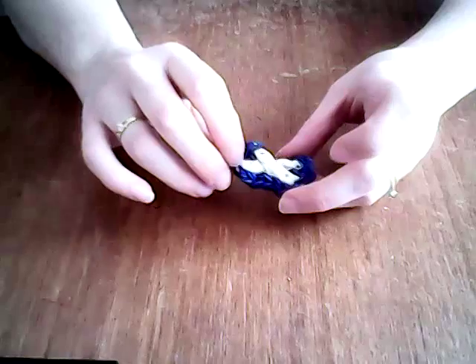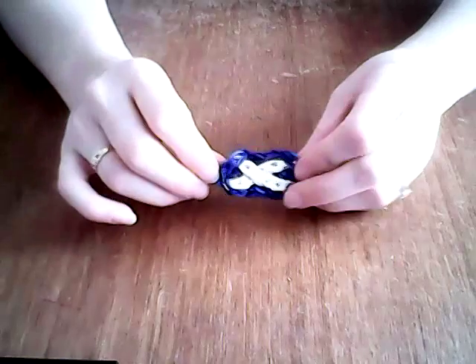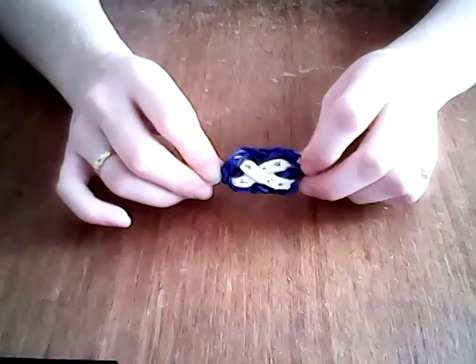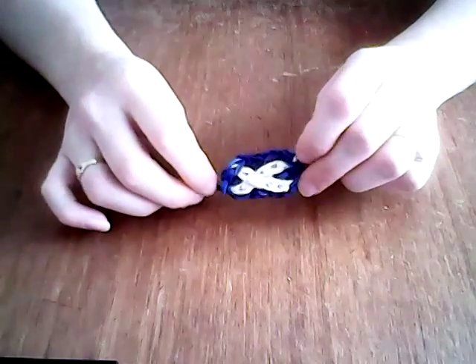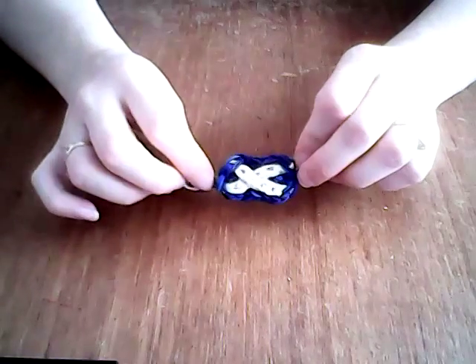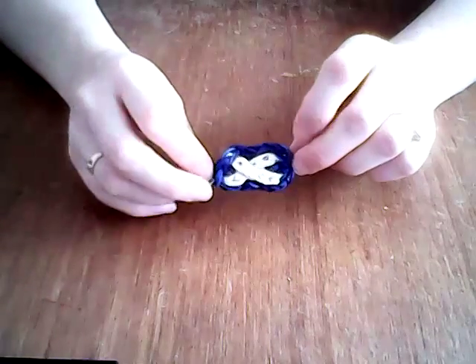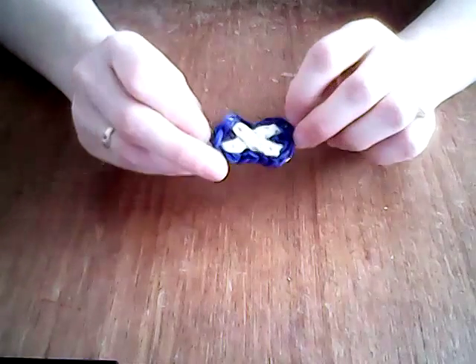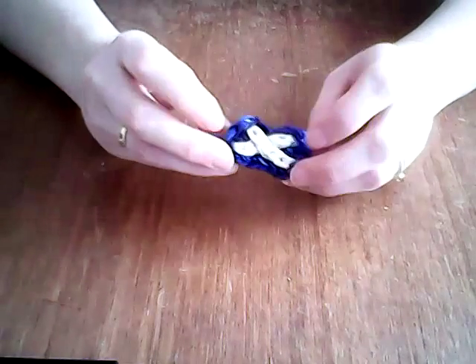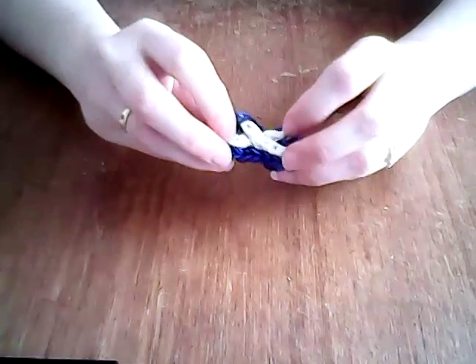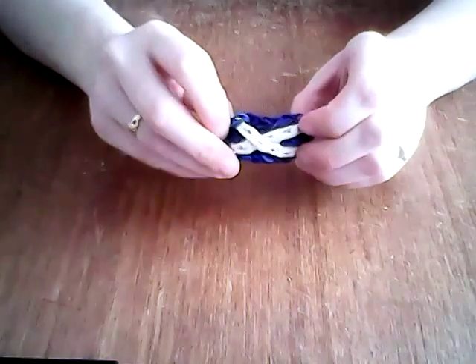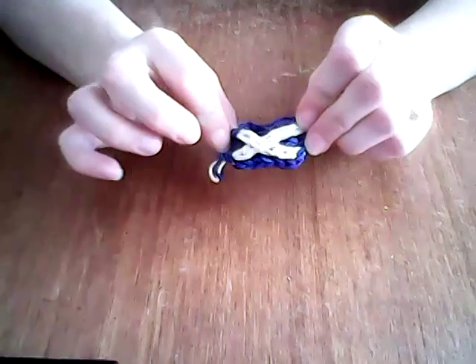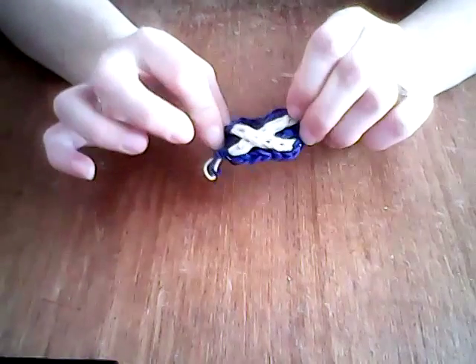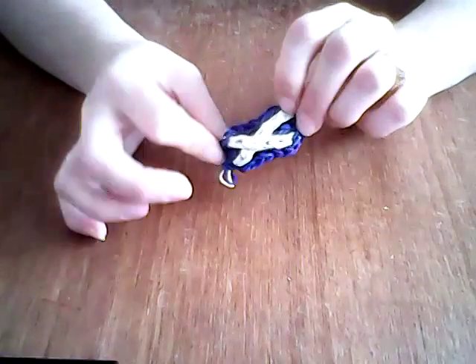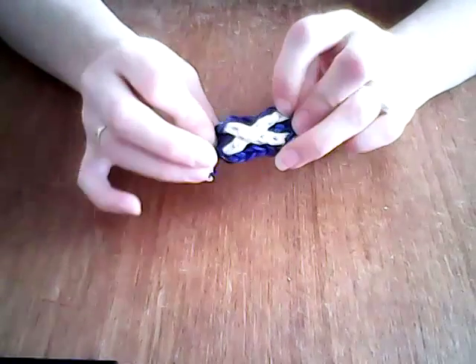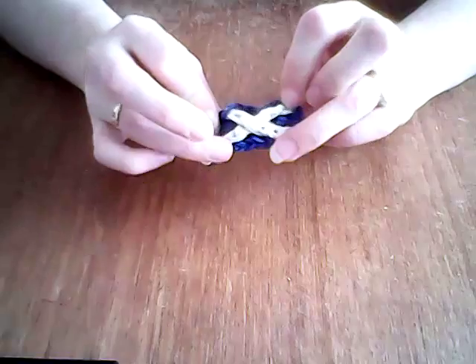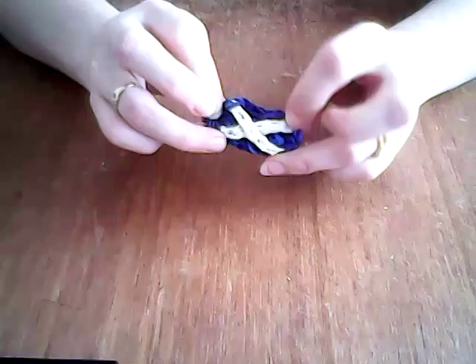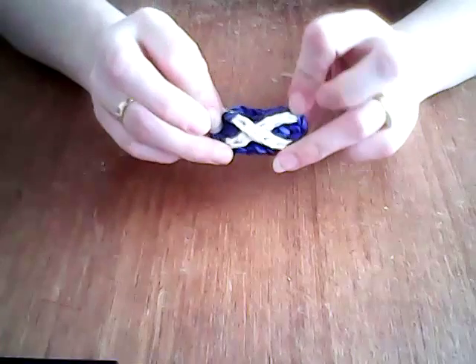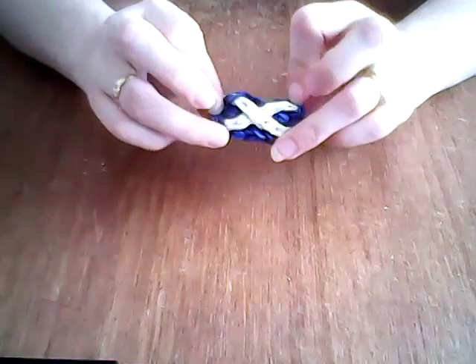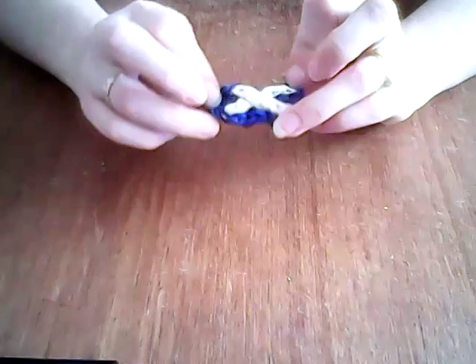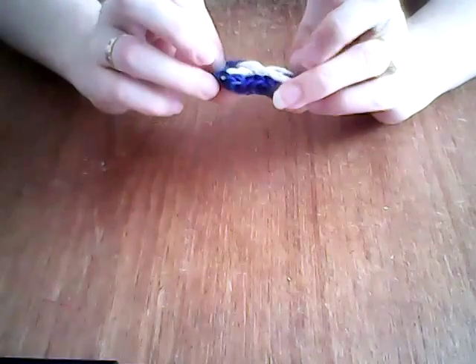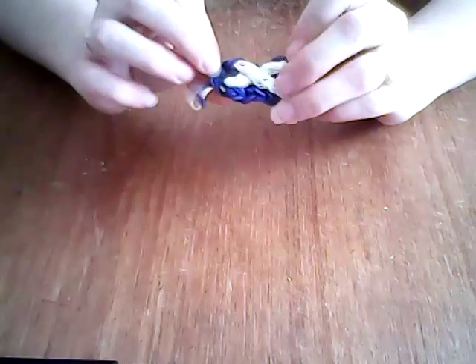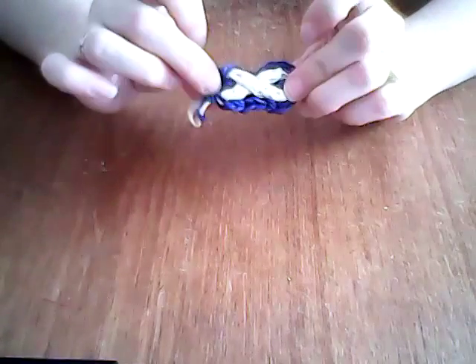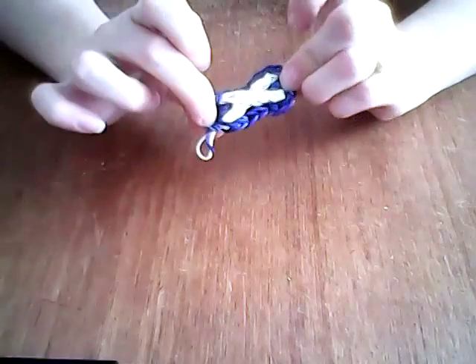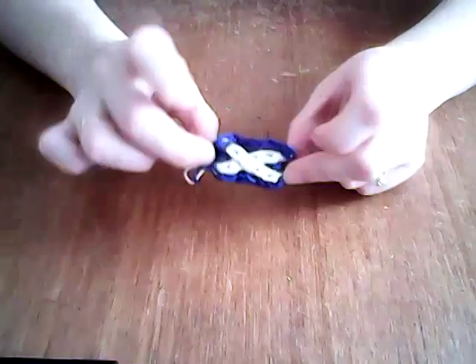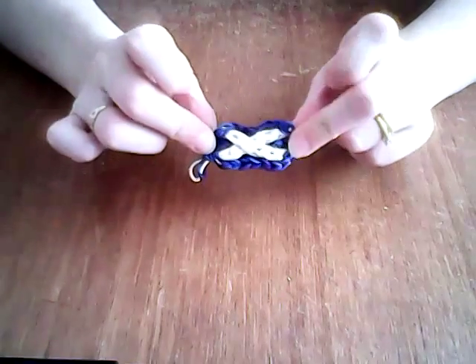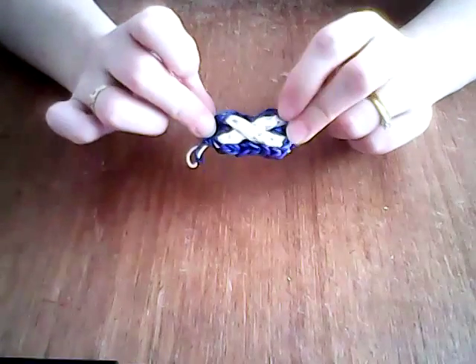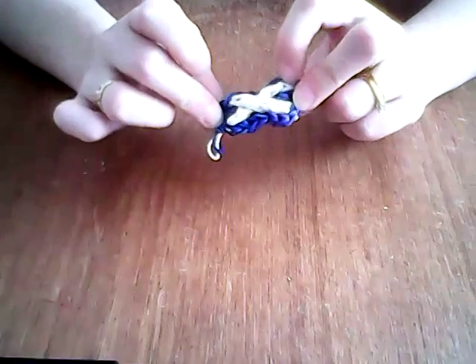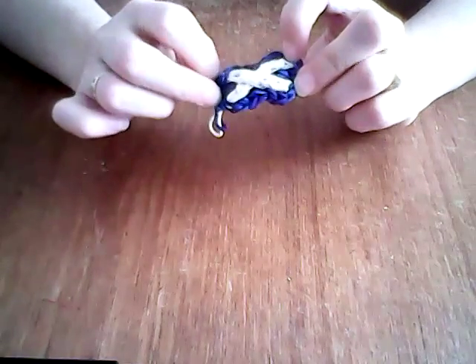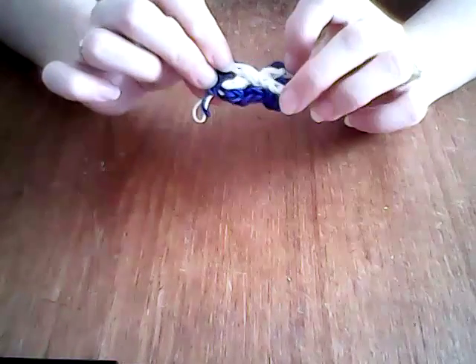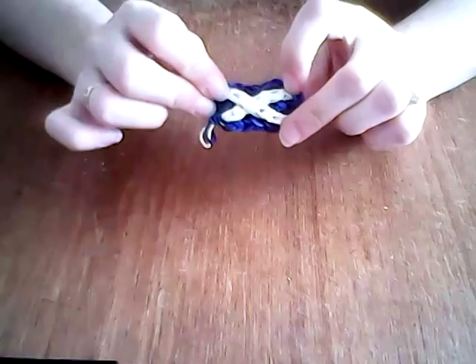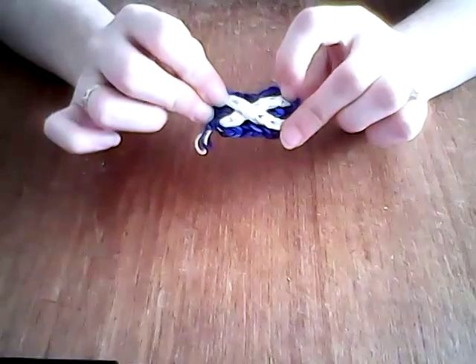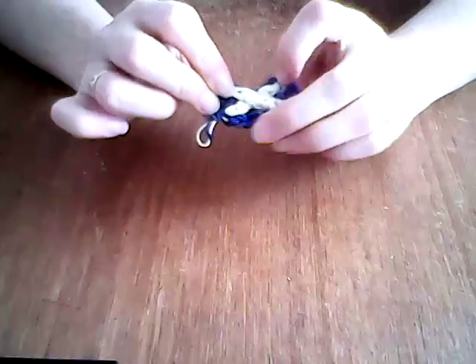Hi, I'm Sally and this is a tutorial for my Scottish flag, or St Andrews cross flag. You will need blue and white bands. Let's get started.